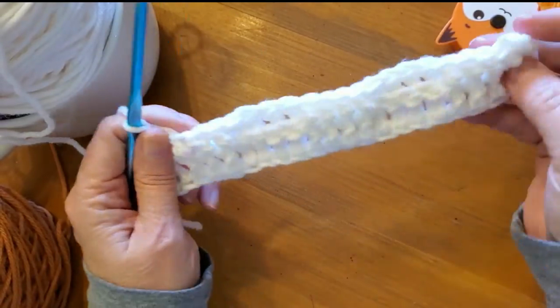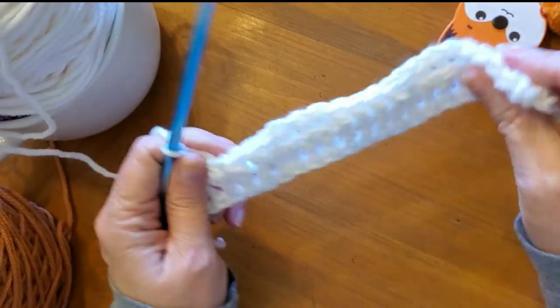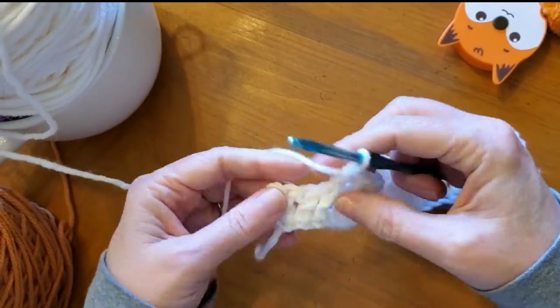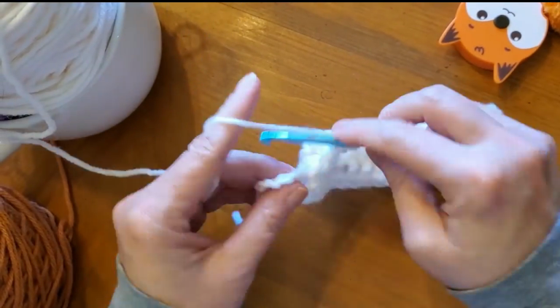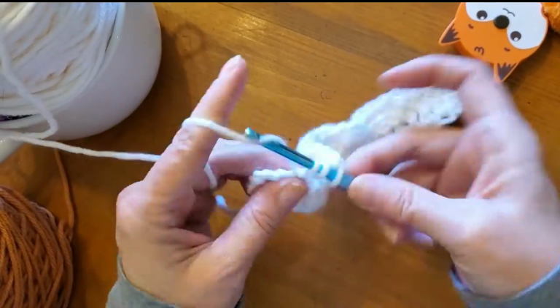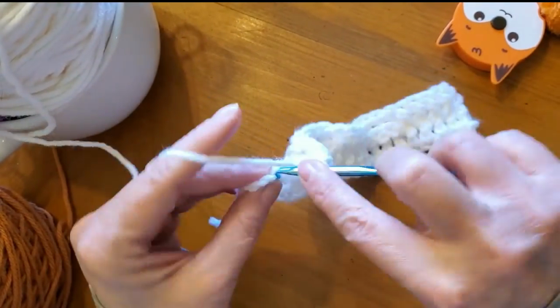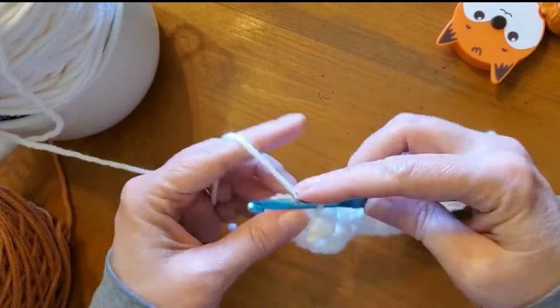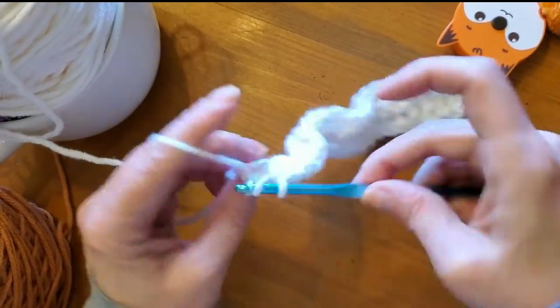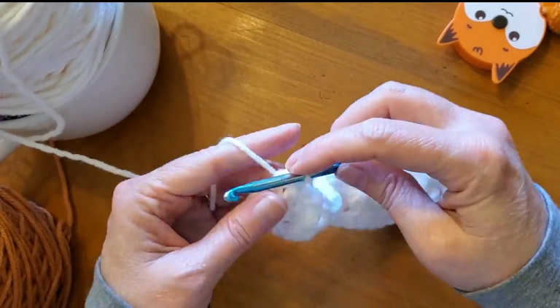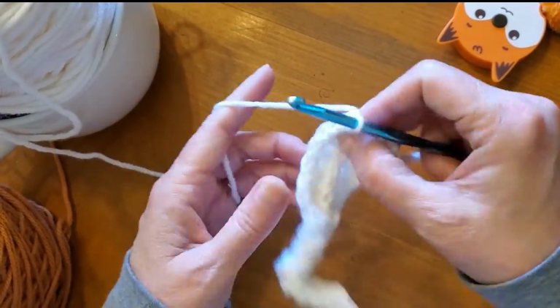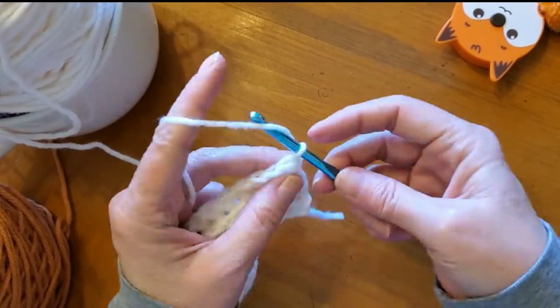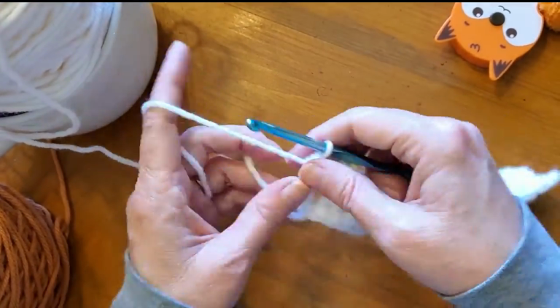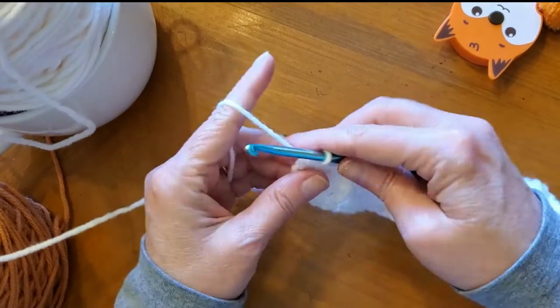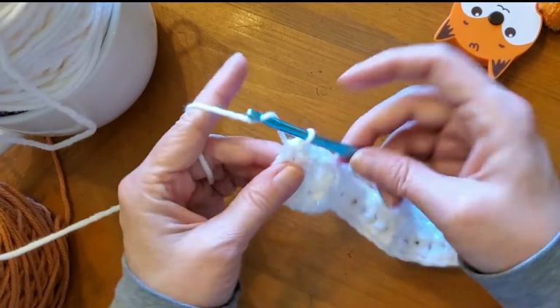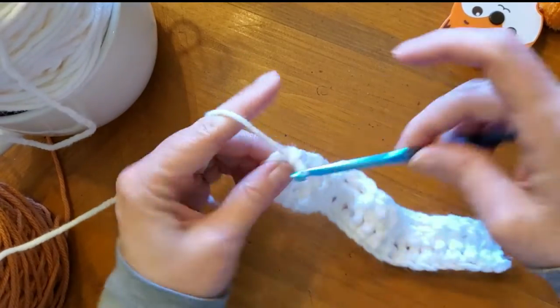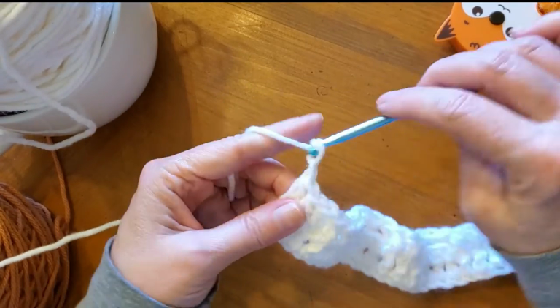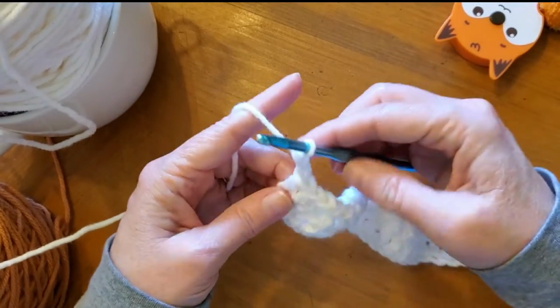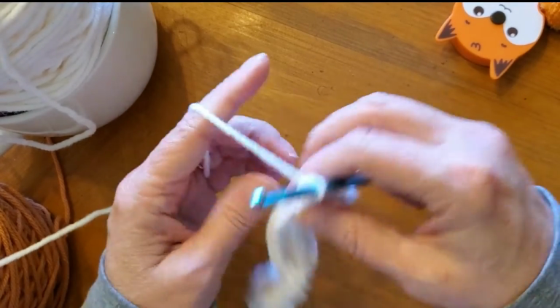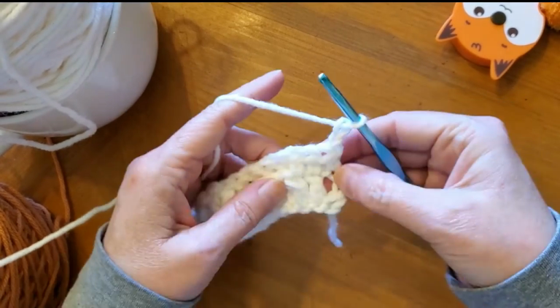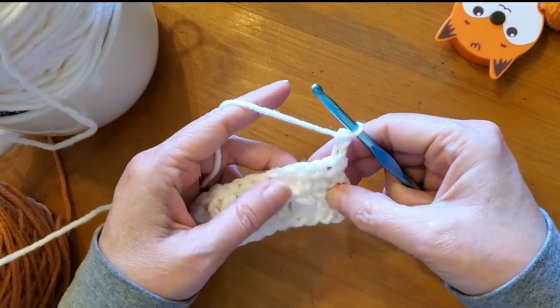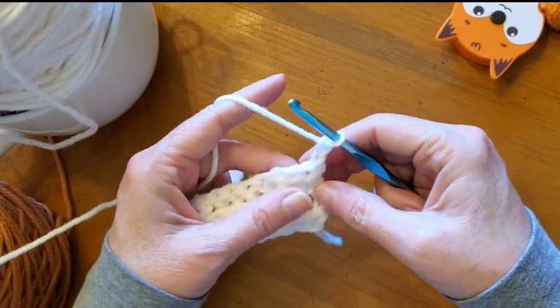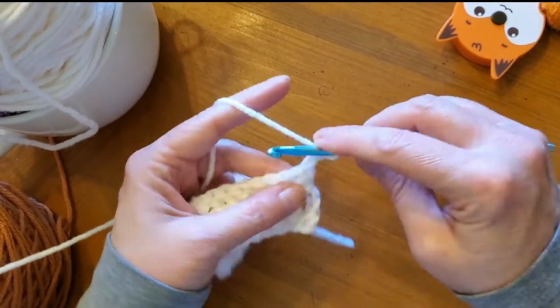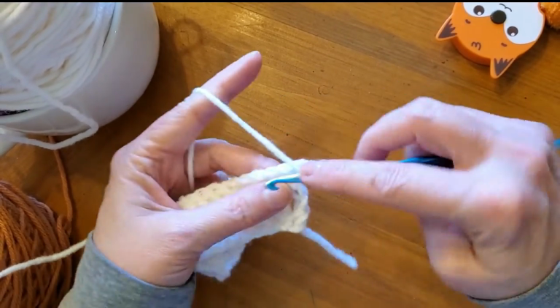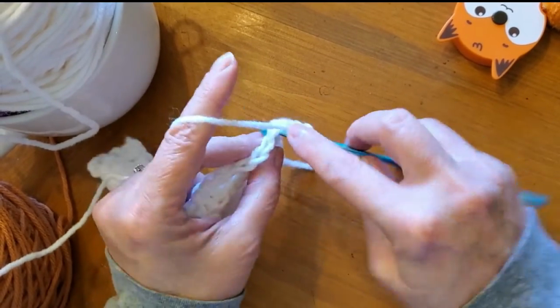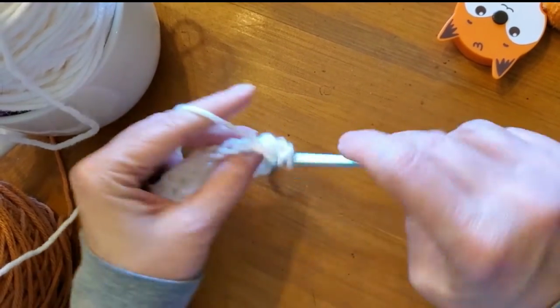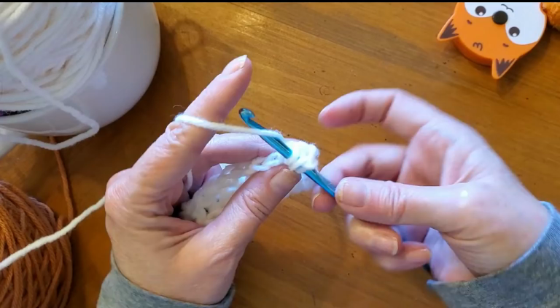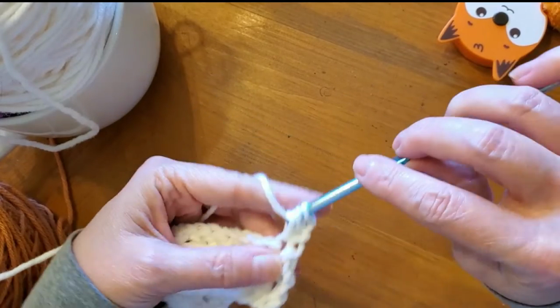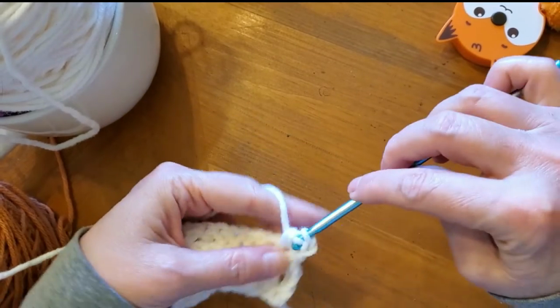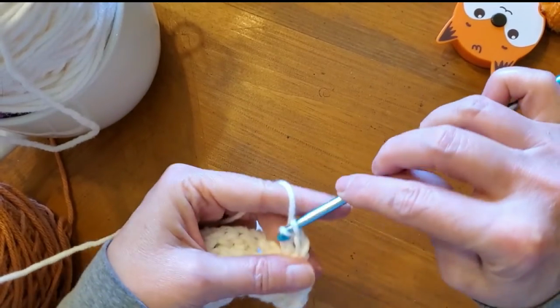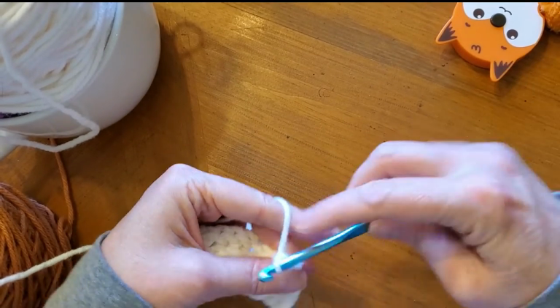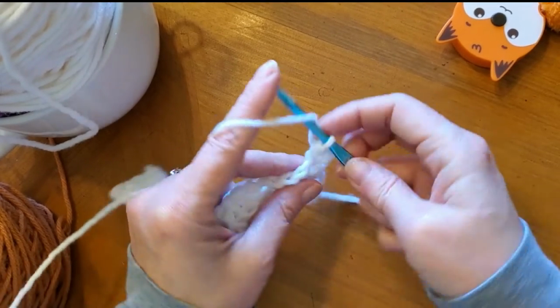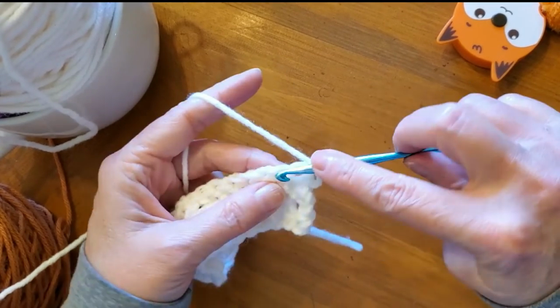So I ended the row. Do whatever chain — chain two. Then turn it. And then I did another half double crochet.